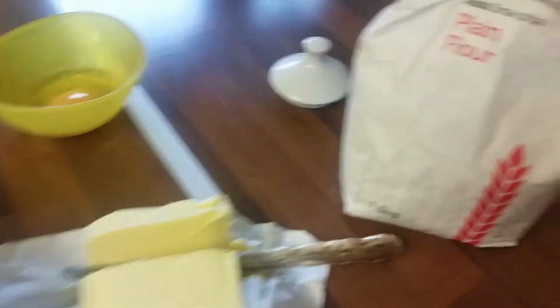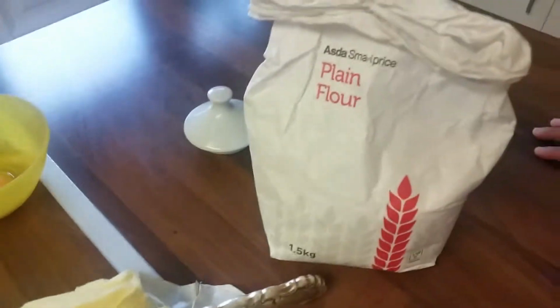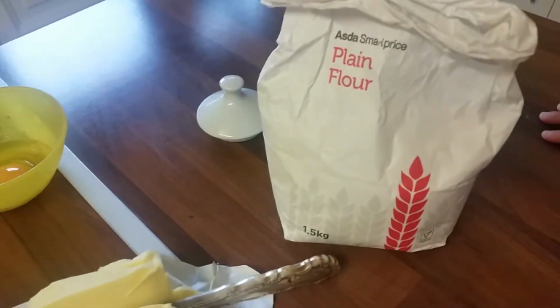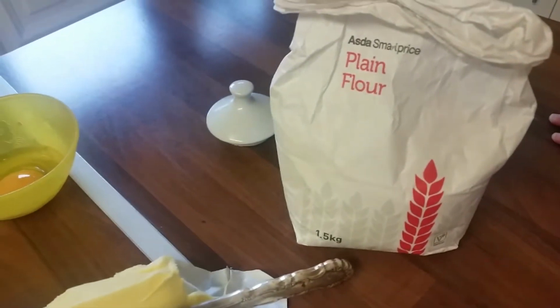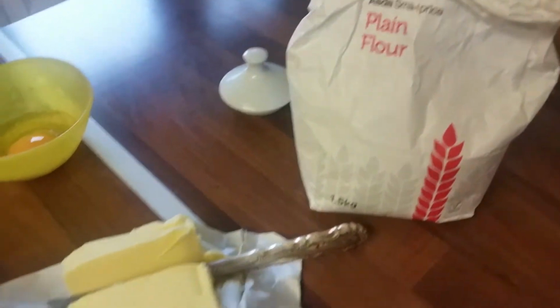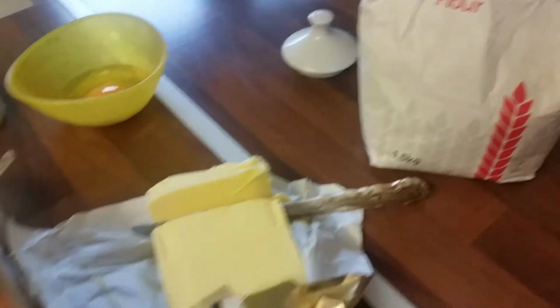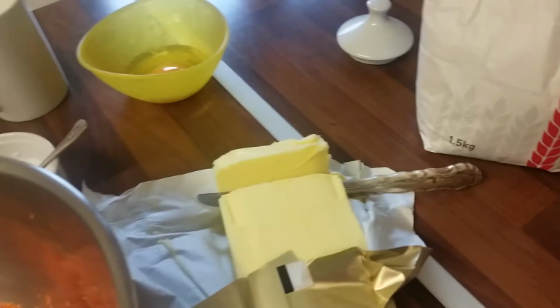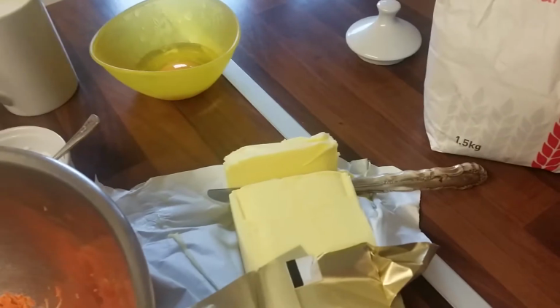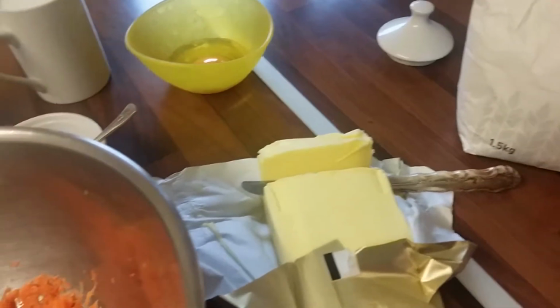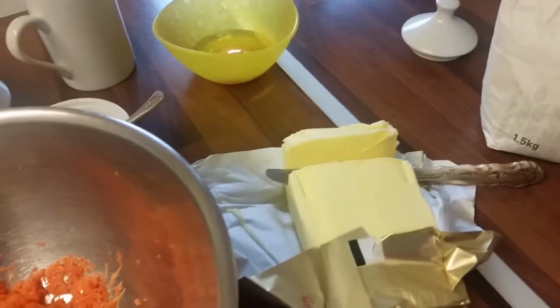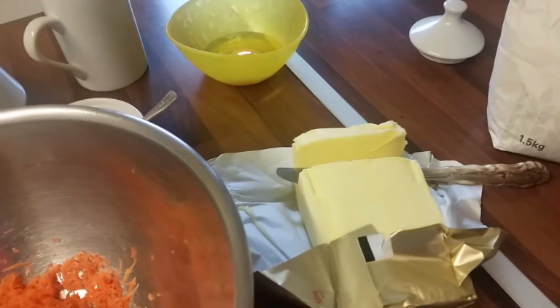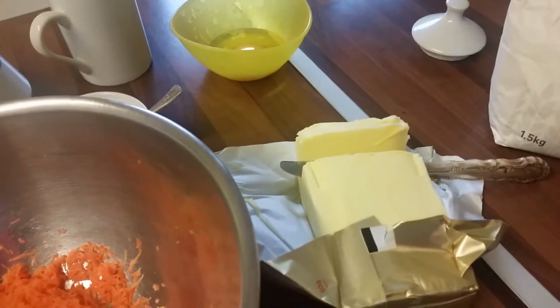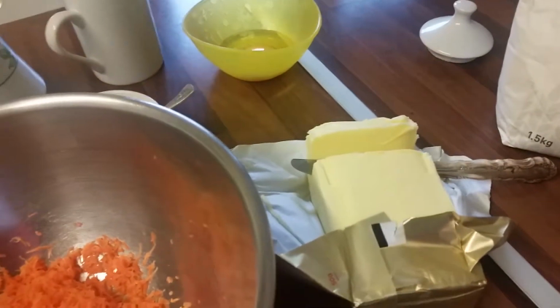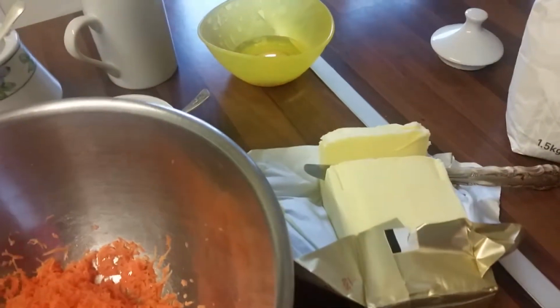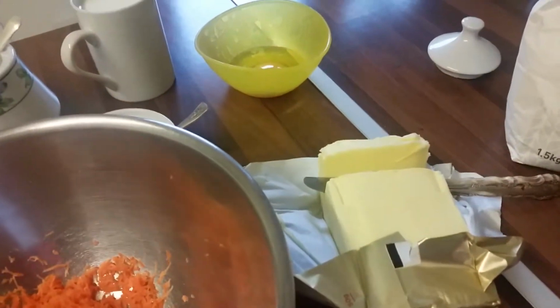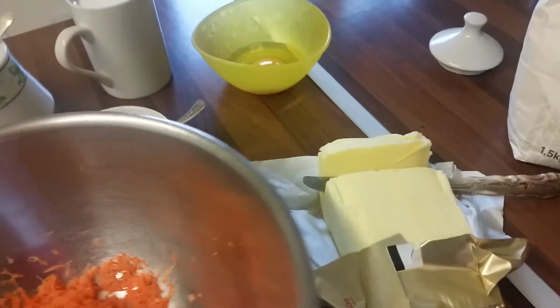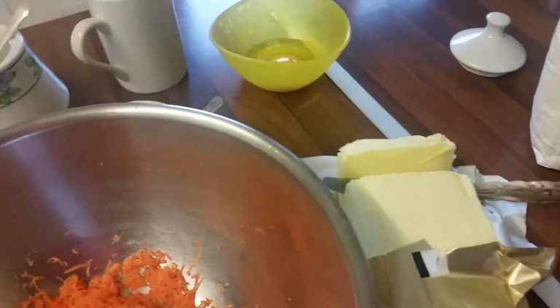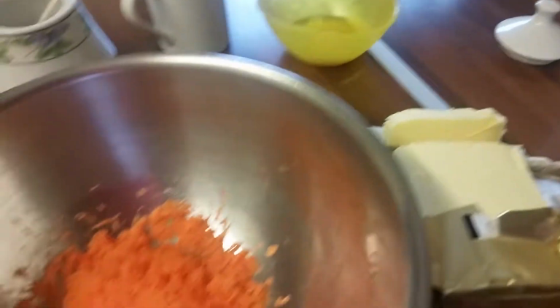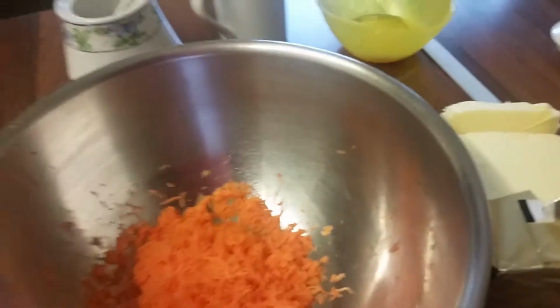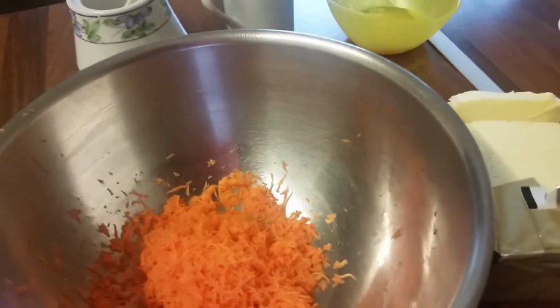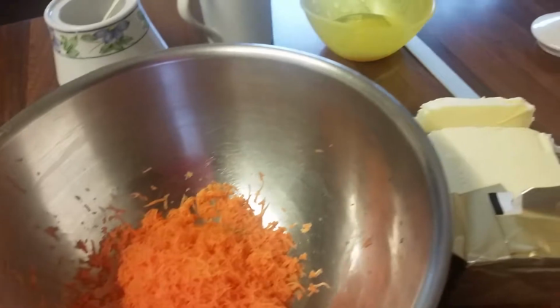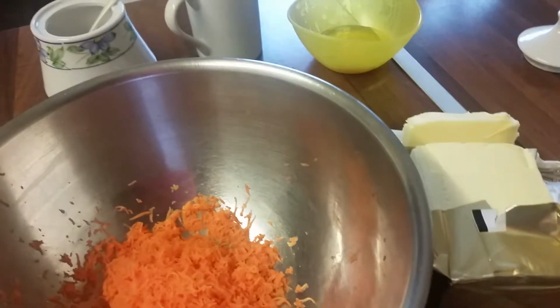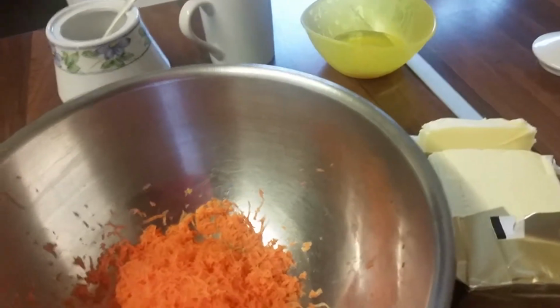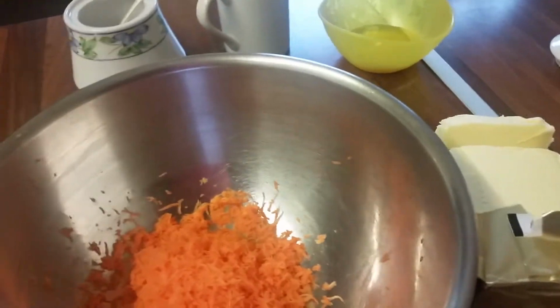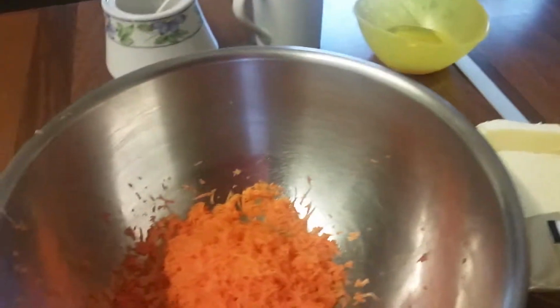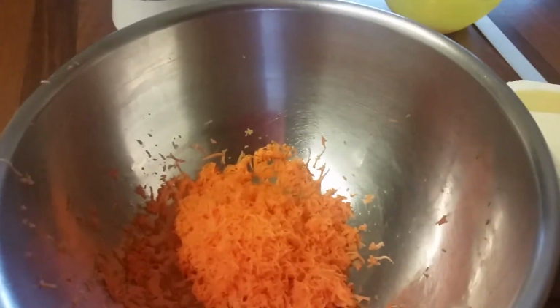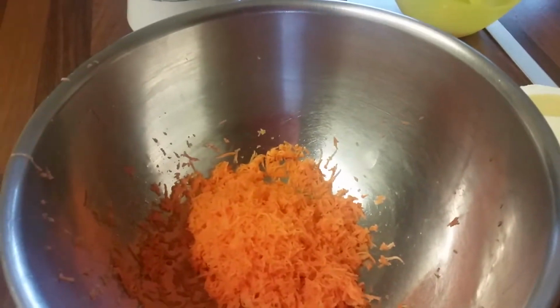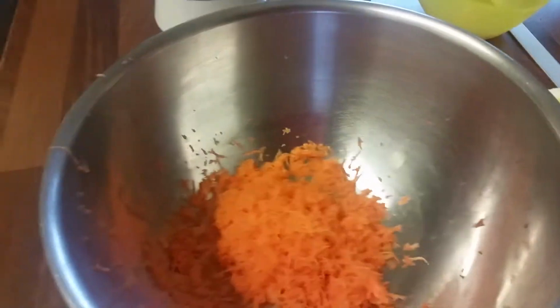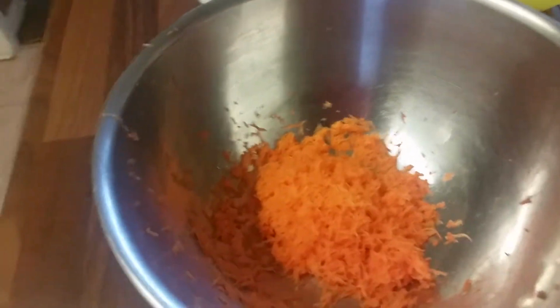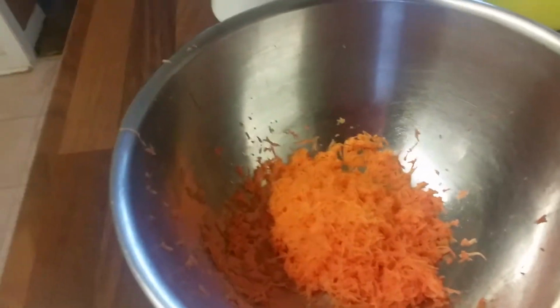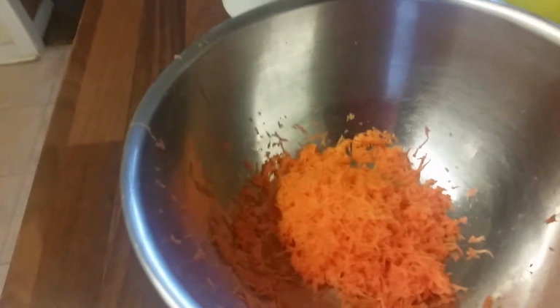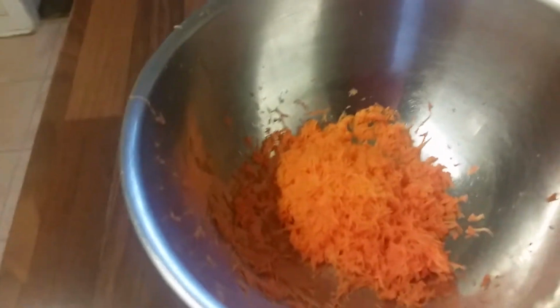I'm using plain flour for this. First I'm gonna mix all the ingredients together without the milk, then I'll show you how it looks and we'll take it from there.